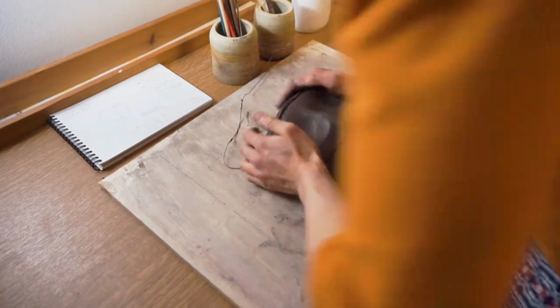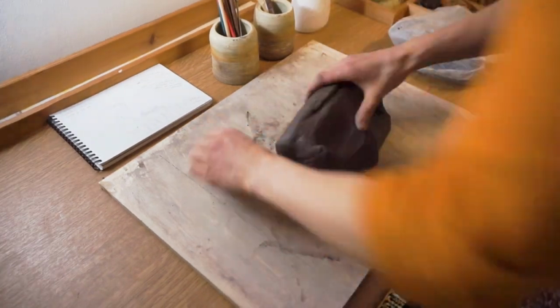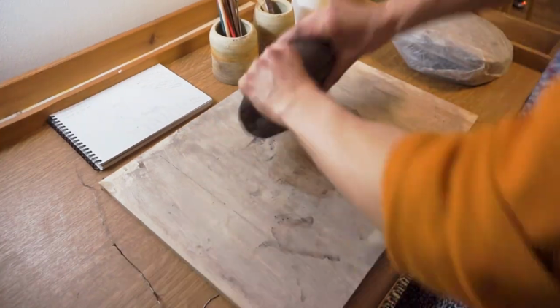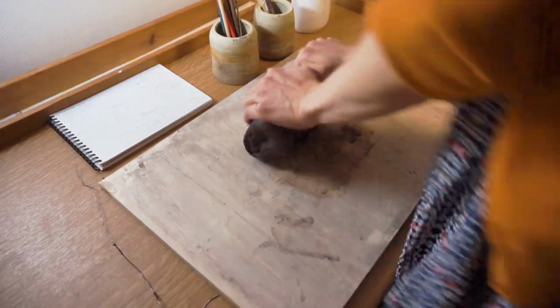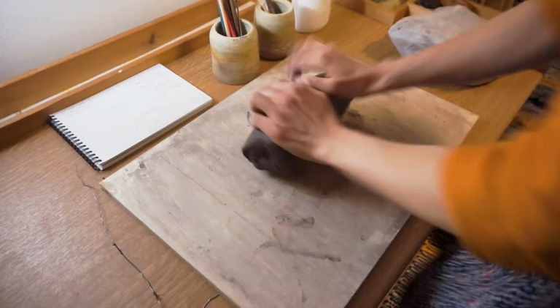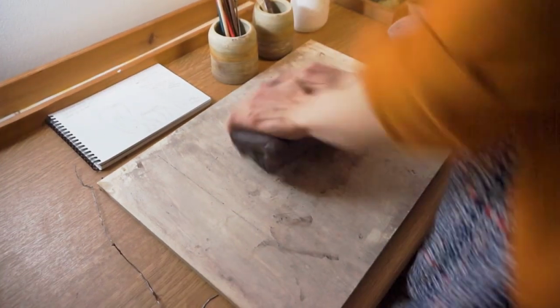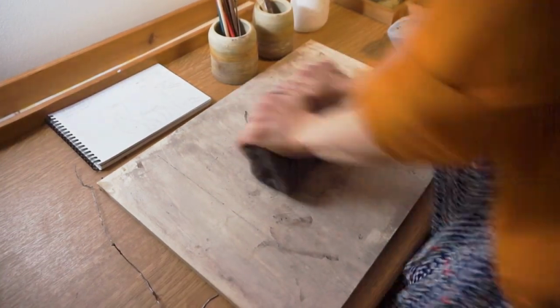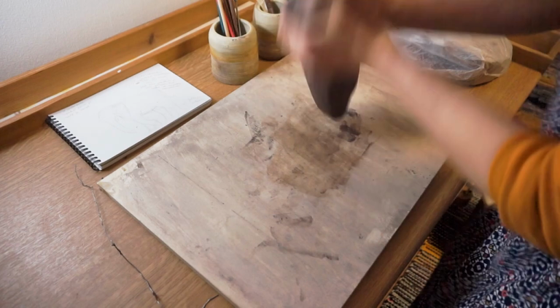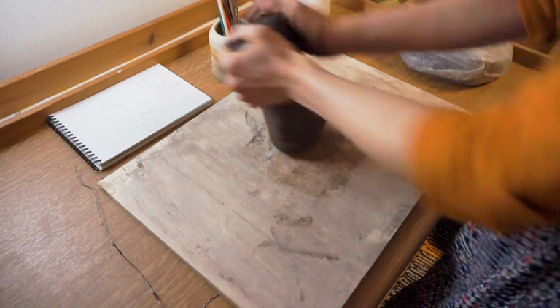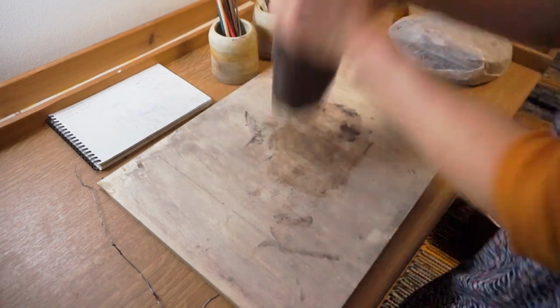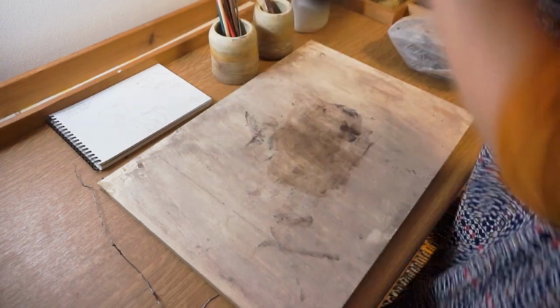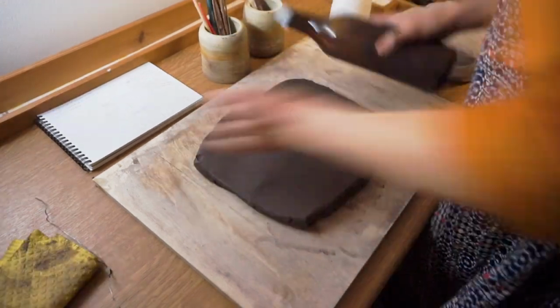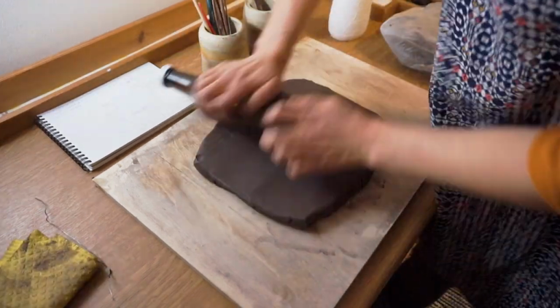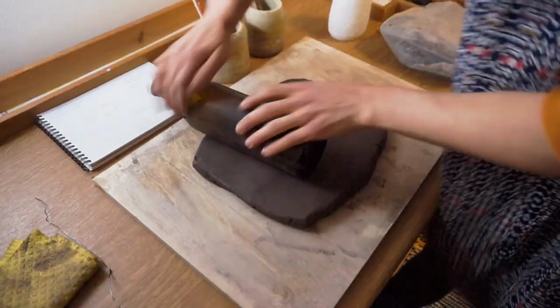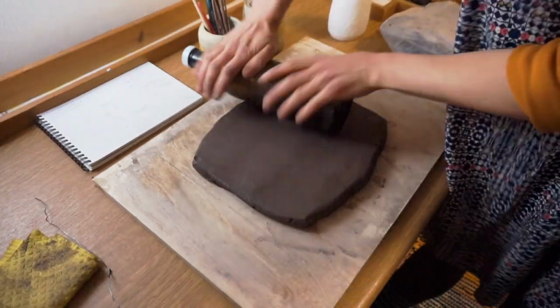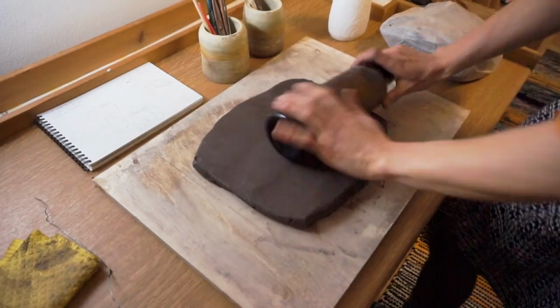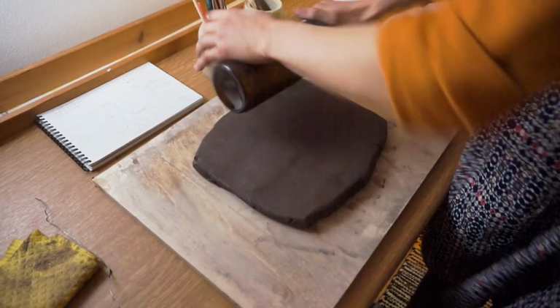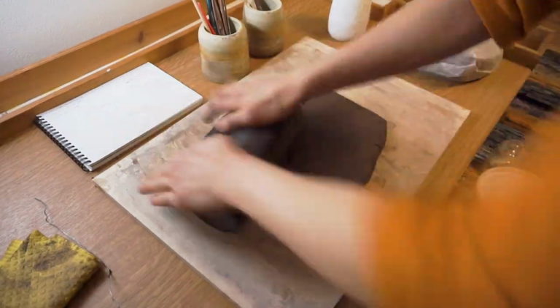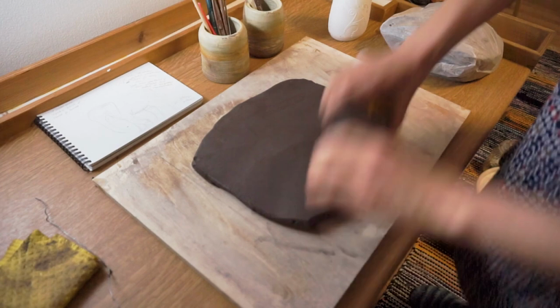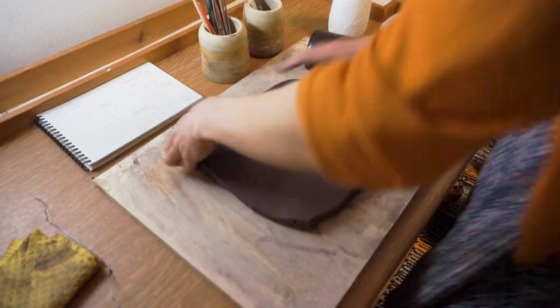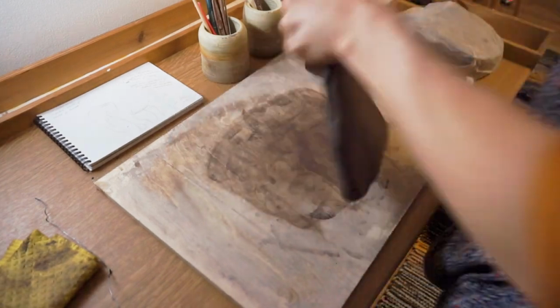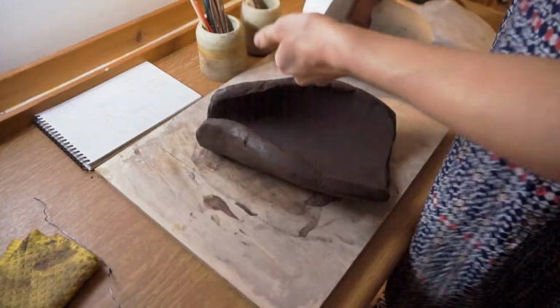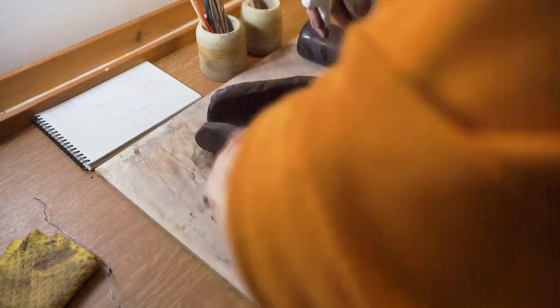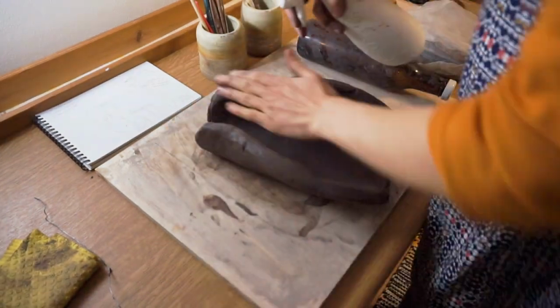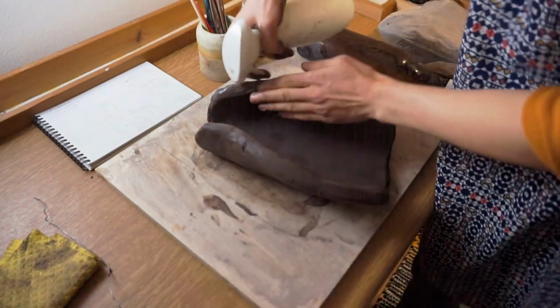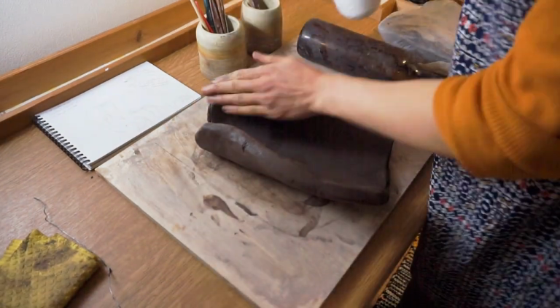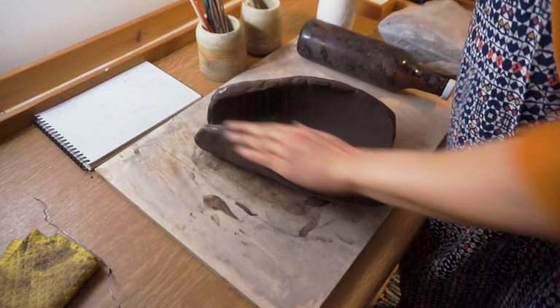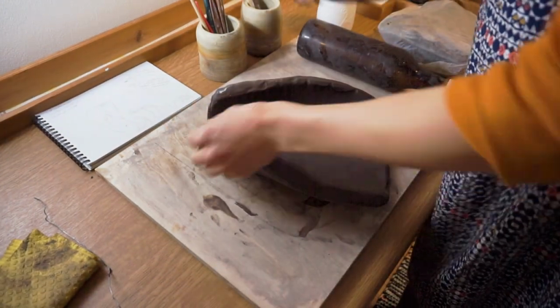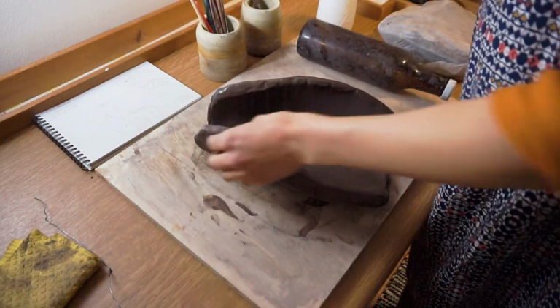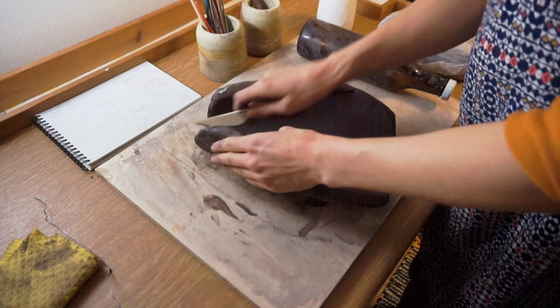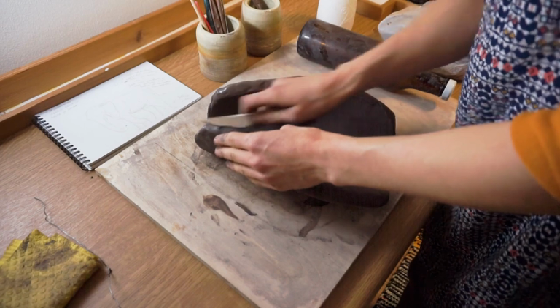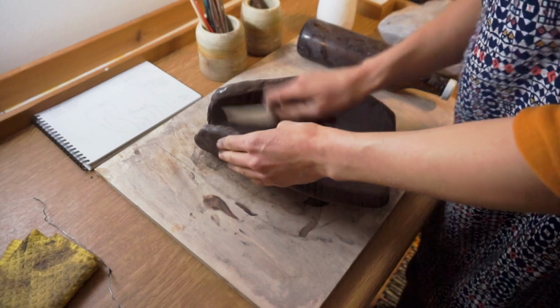Then we need to make the basic shape of the elephant's core. It's going to be hollow, or else it will blow up in the firing. When combining pieces it's important to make sure no air gets in between — that can also blow up.